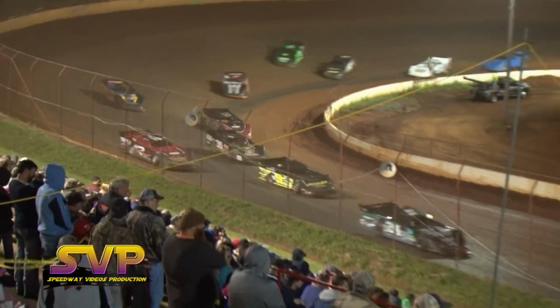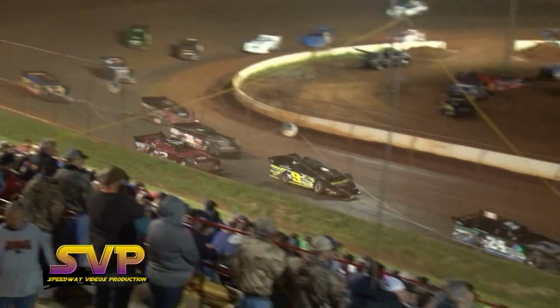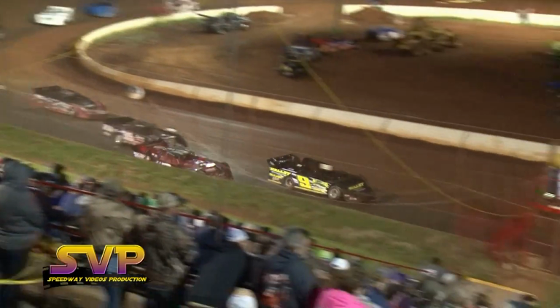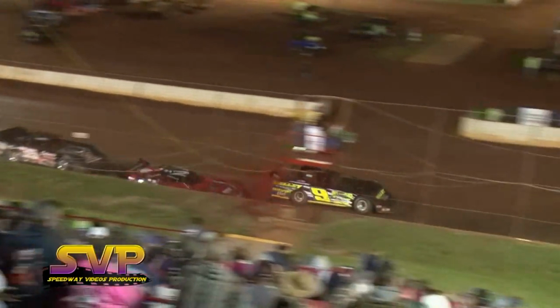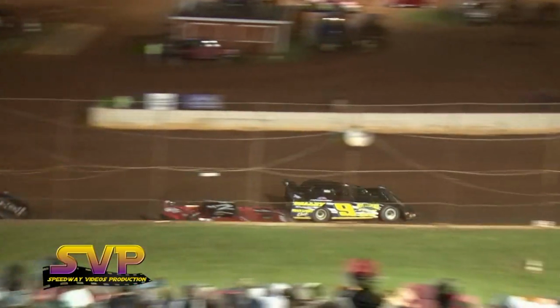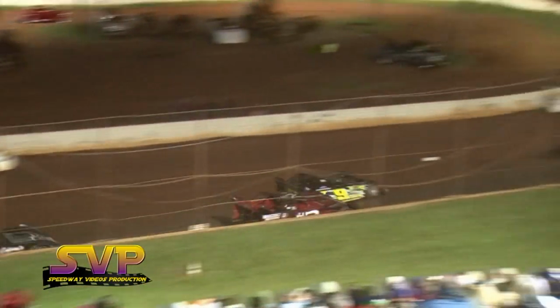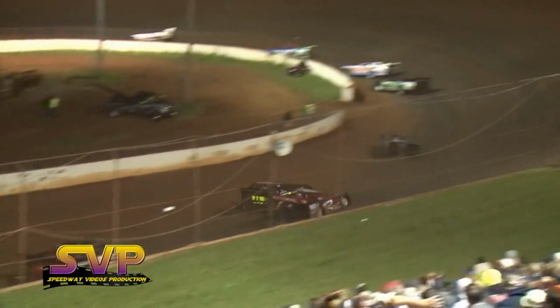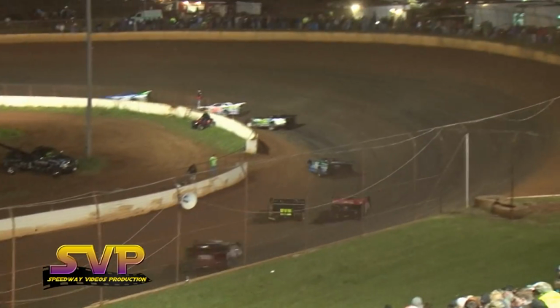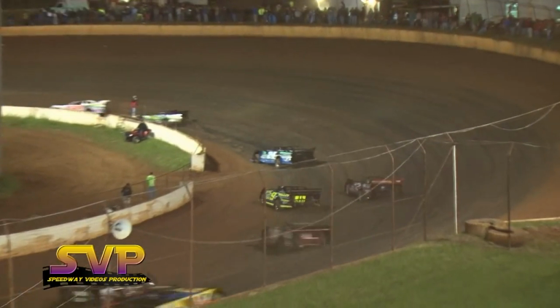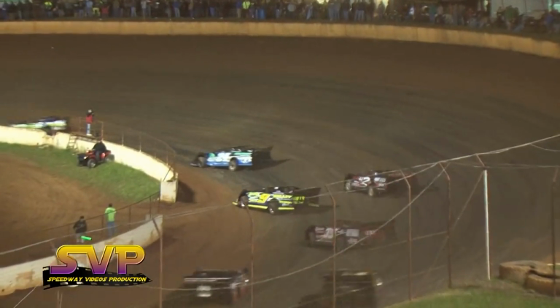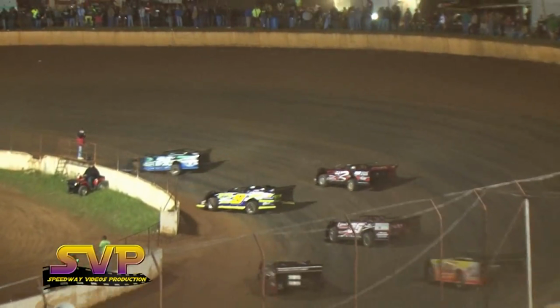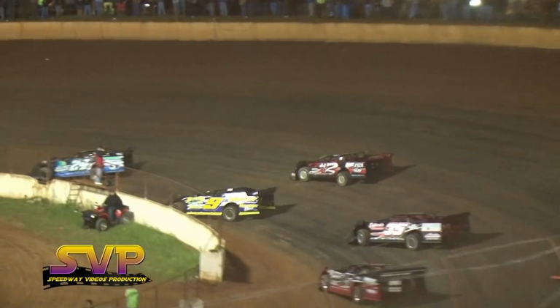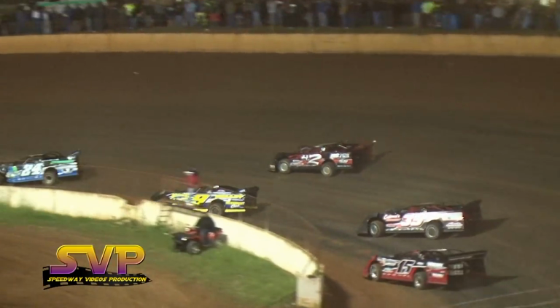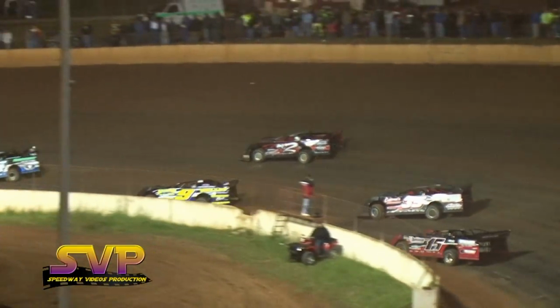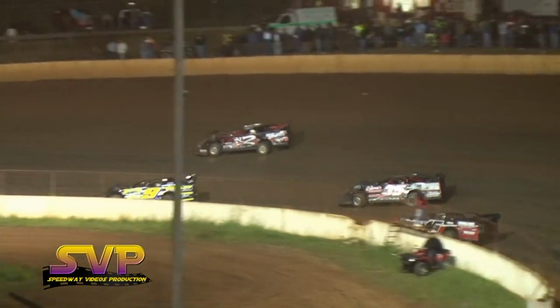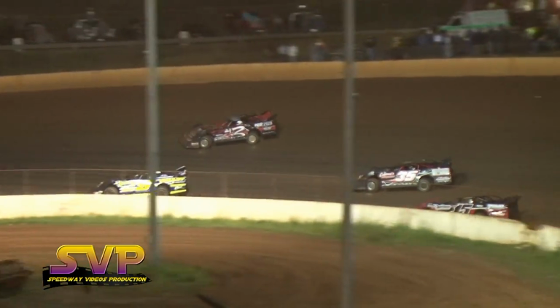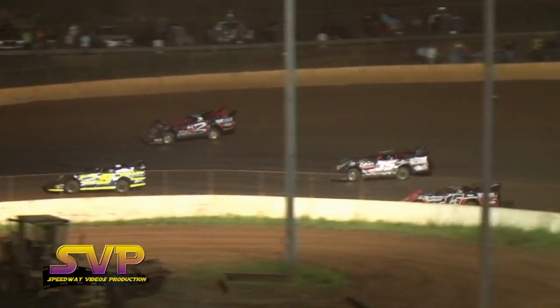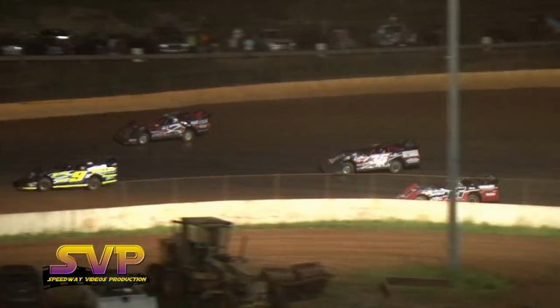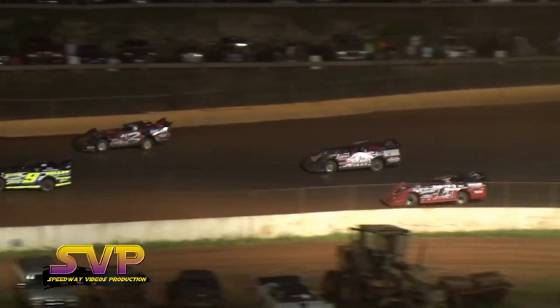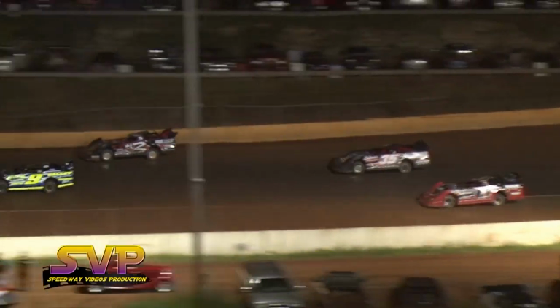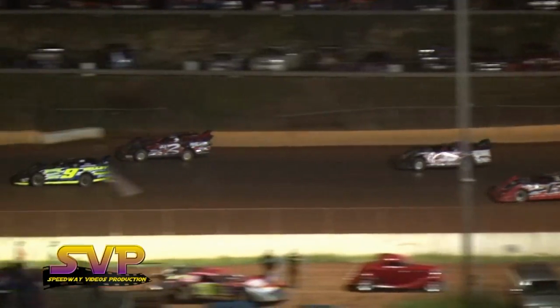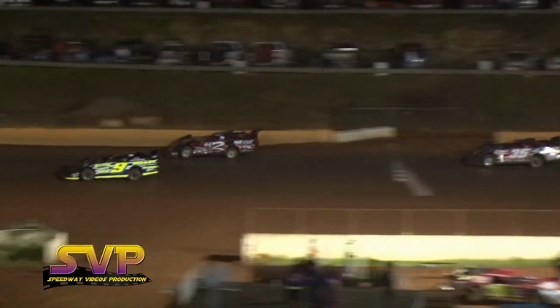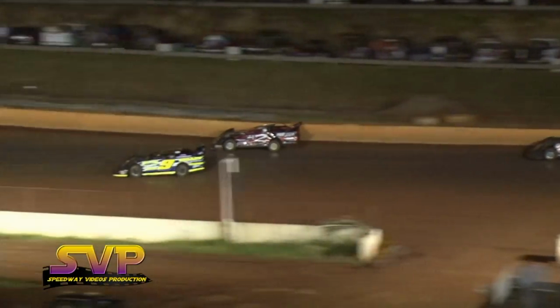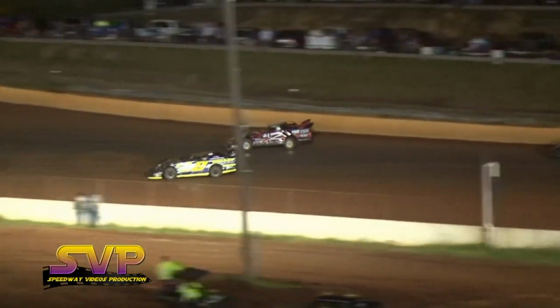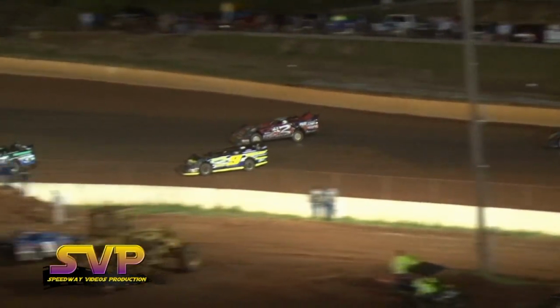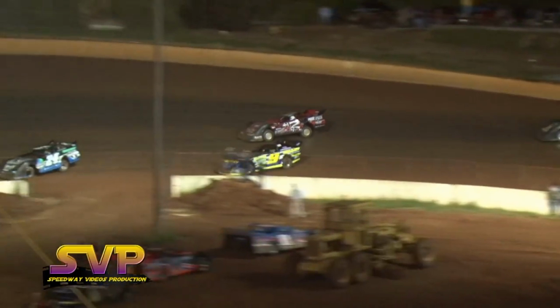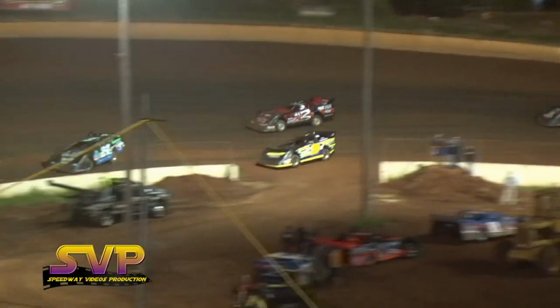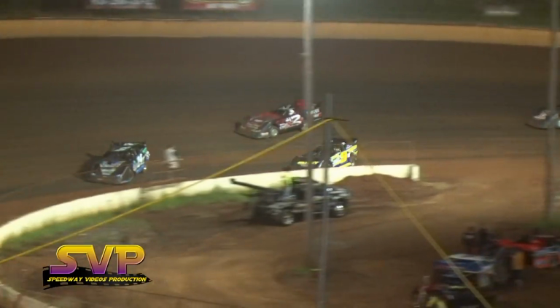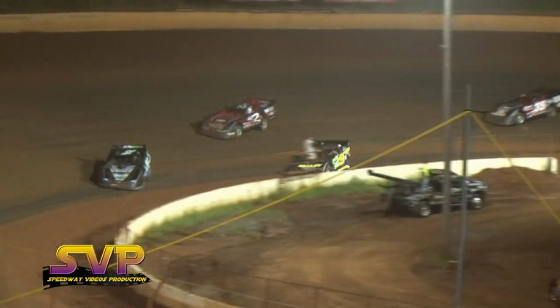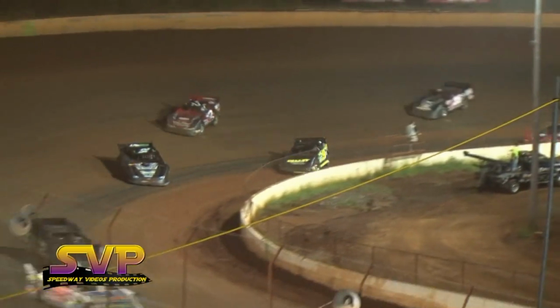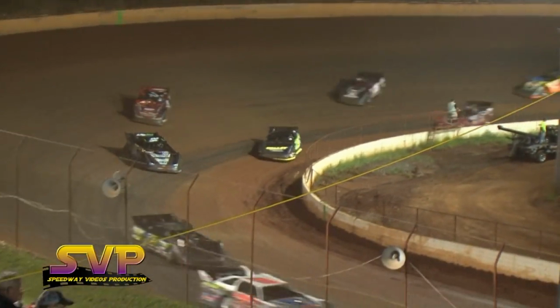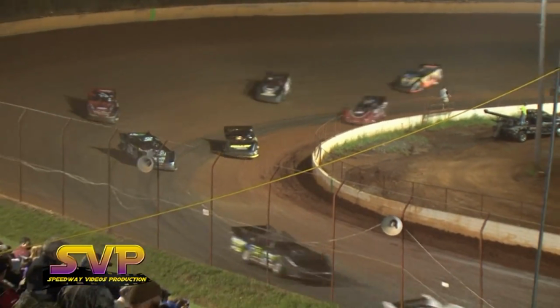Owenby looking for that big $2,000 to win payday here tonight. He has led it from the start, coming by to put lap number 25 on the board. We have five laps to go.